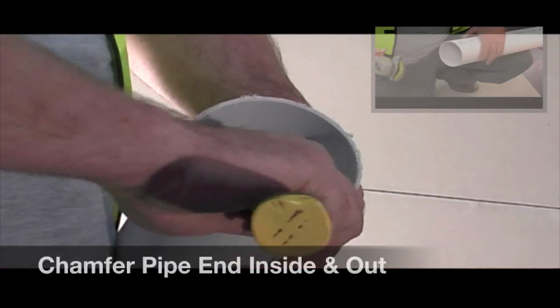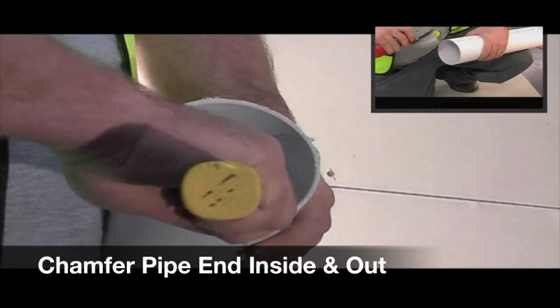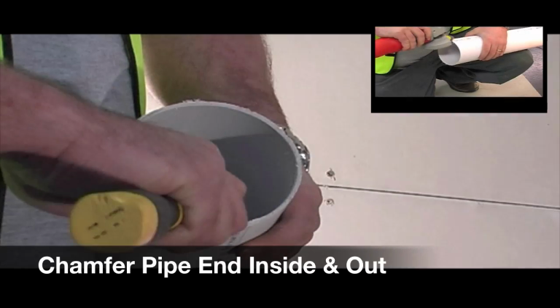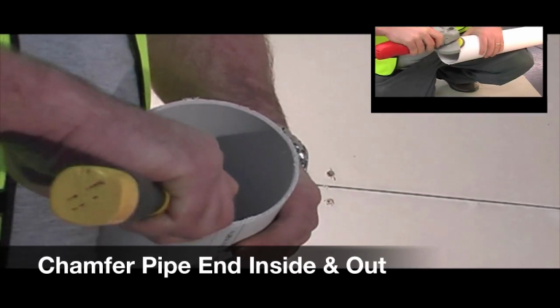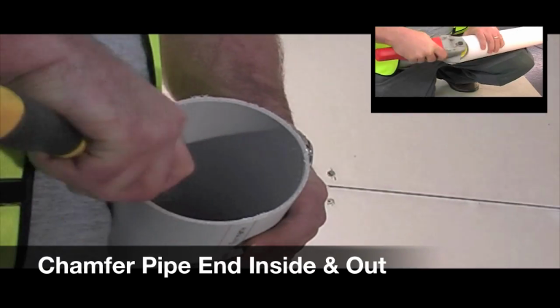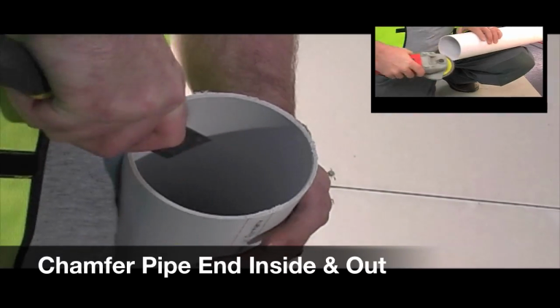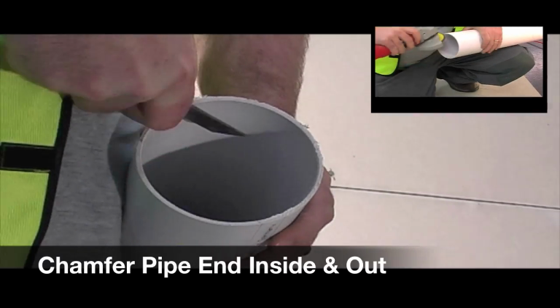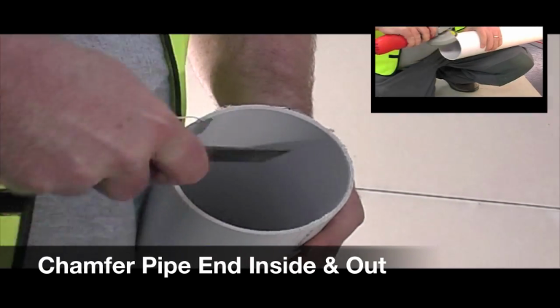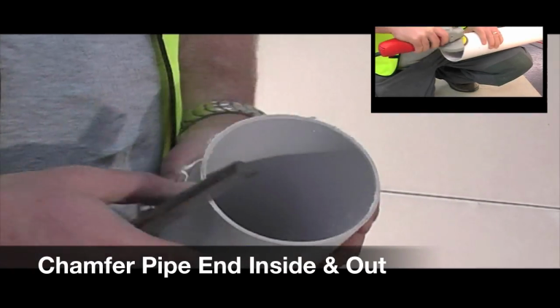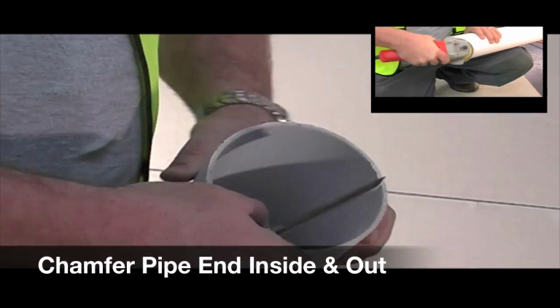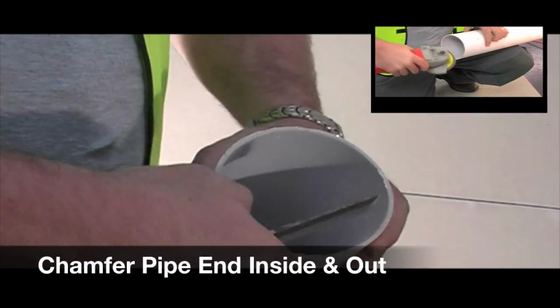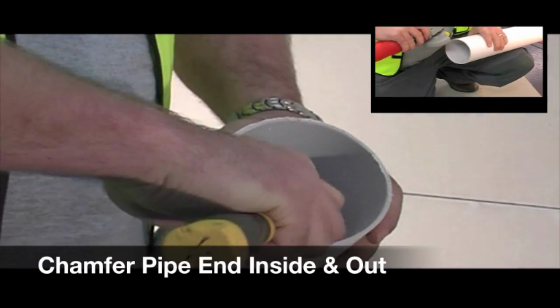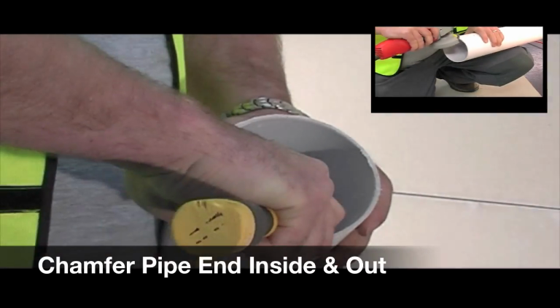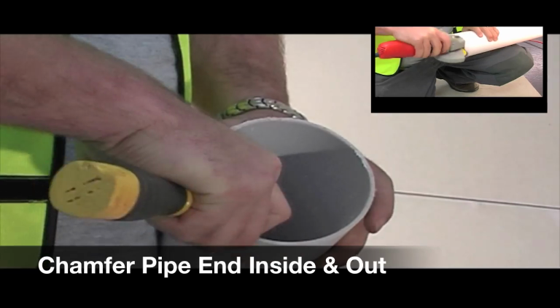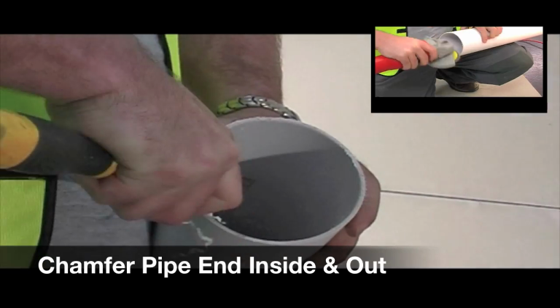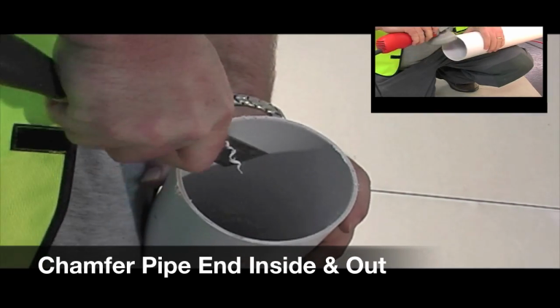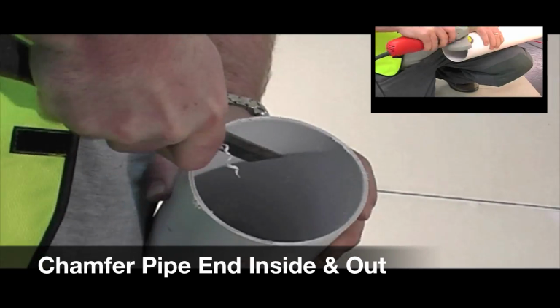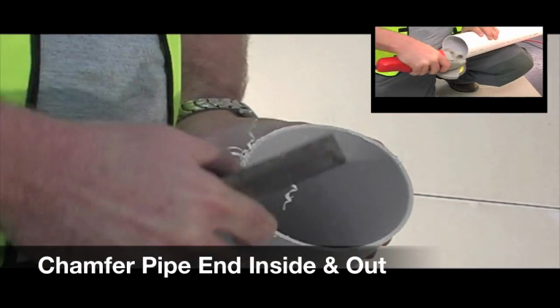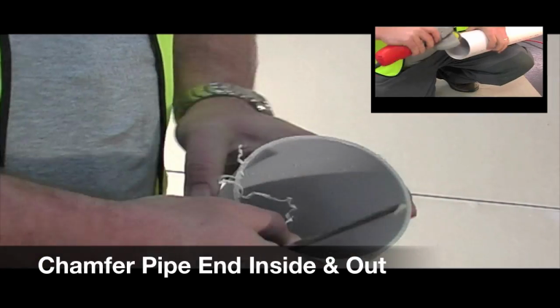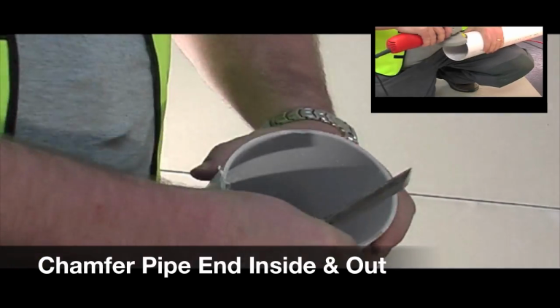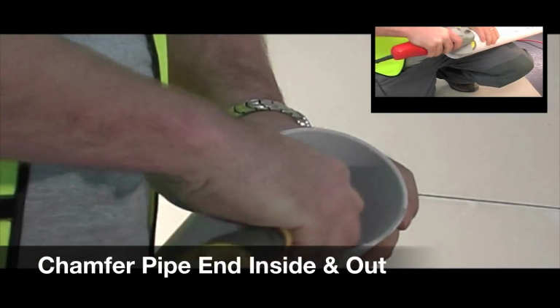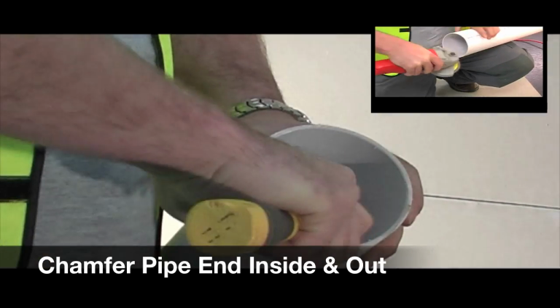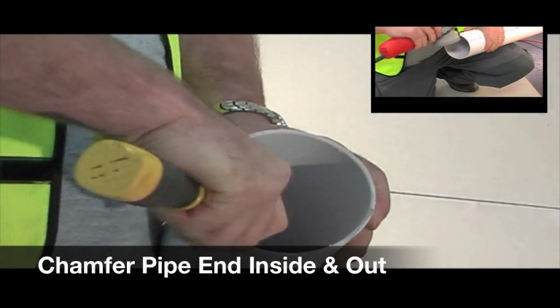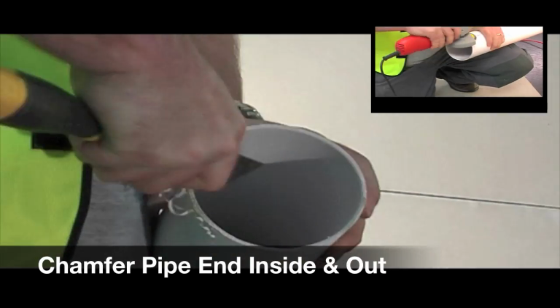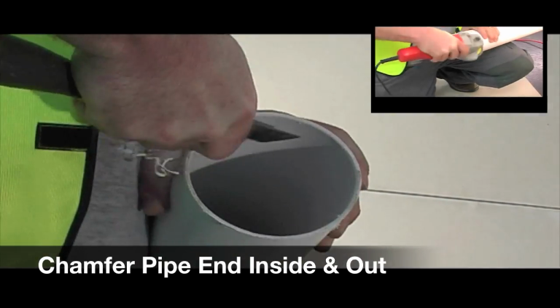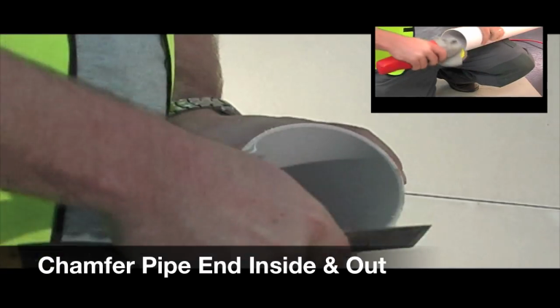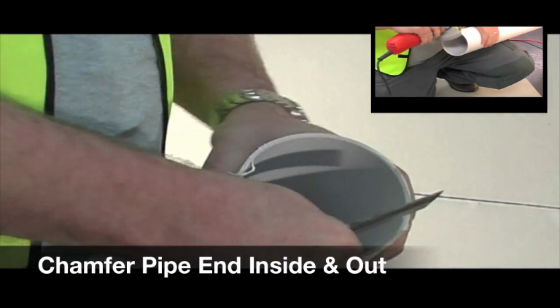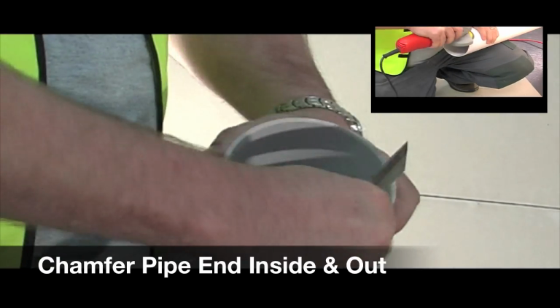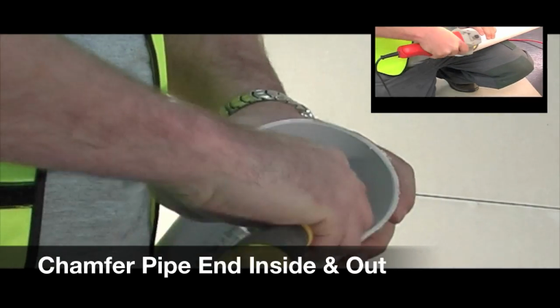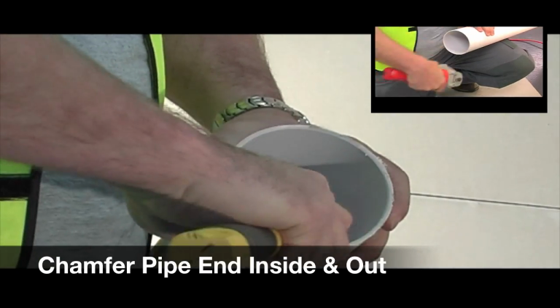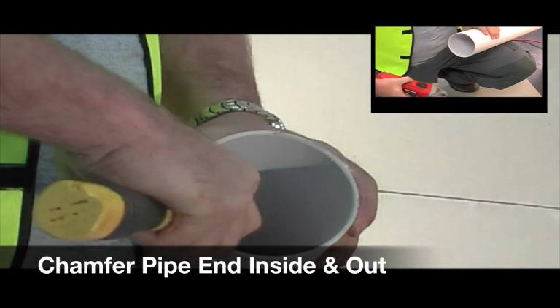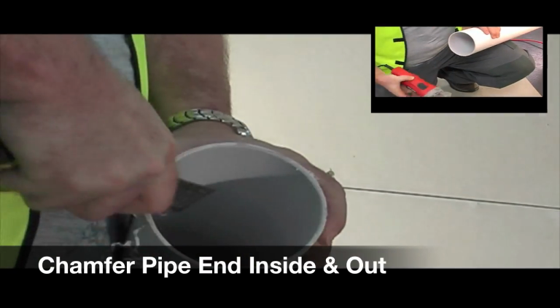You need to chamfer the pipe end inside and out. You can do this with a chisel for the inside, and we recommend an angle grinder with a sanding disc for the outside.